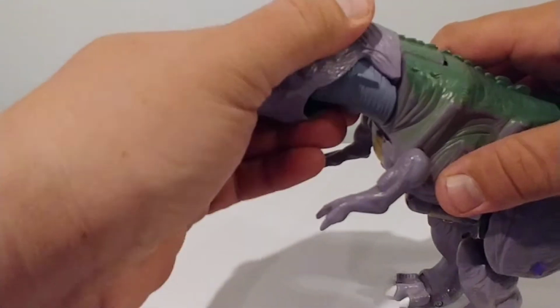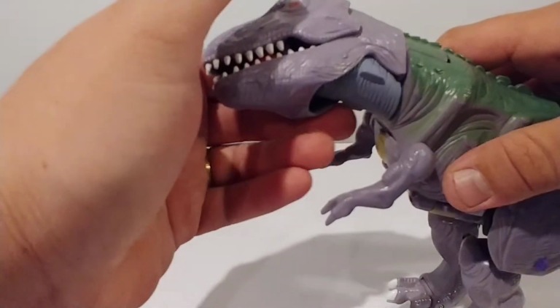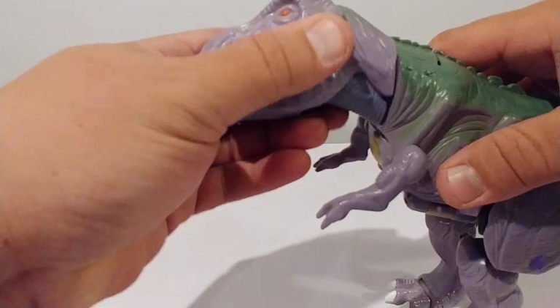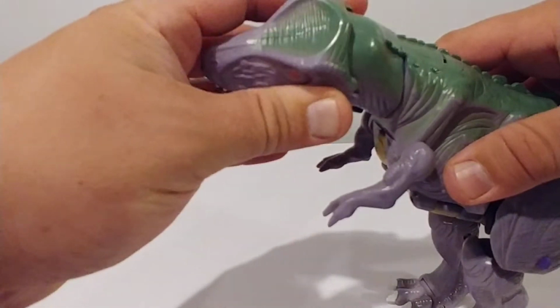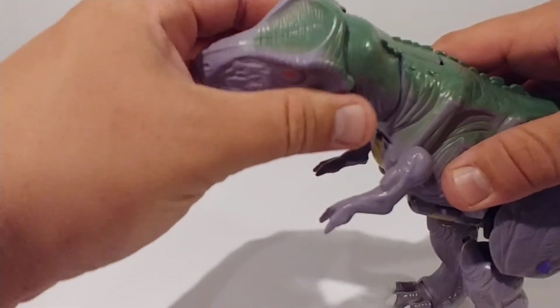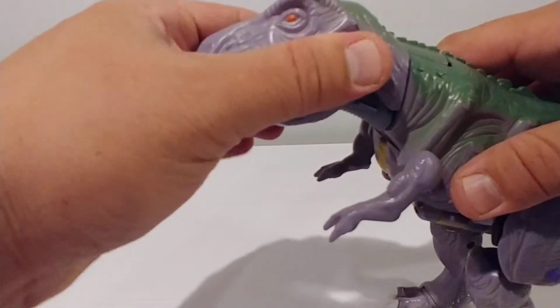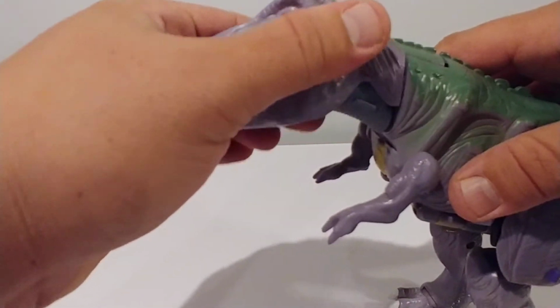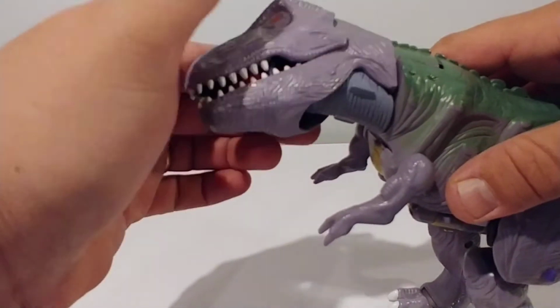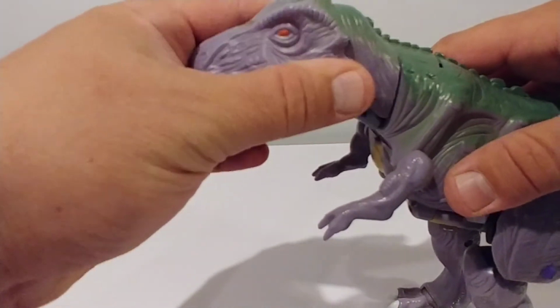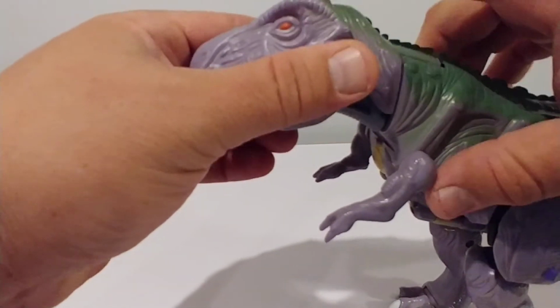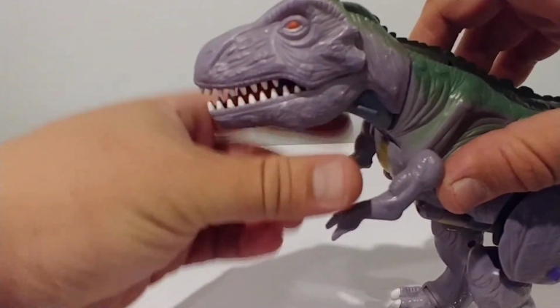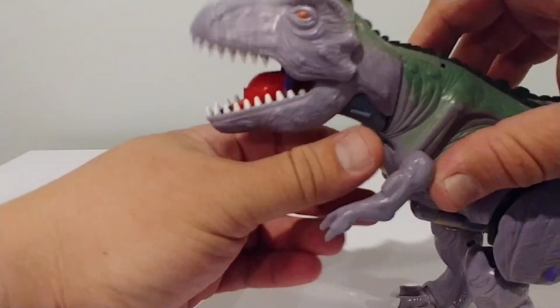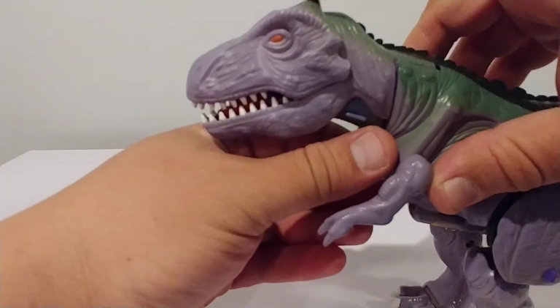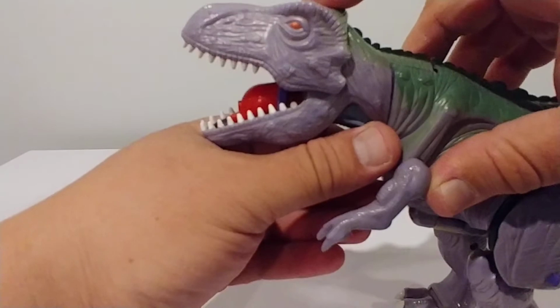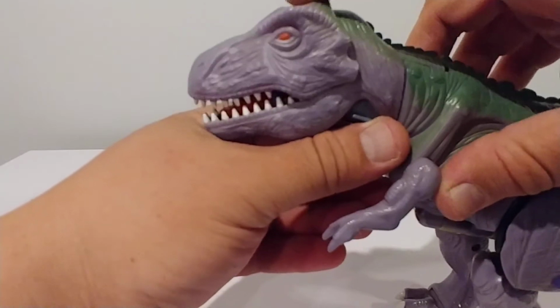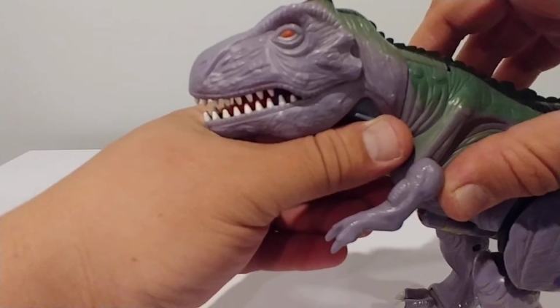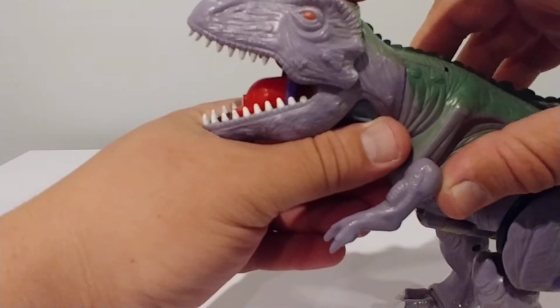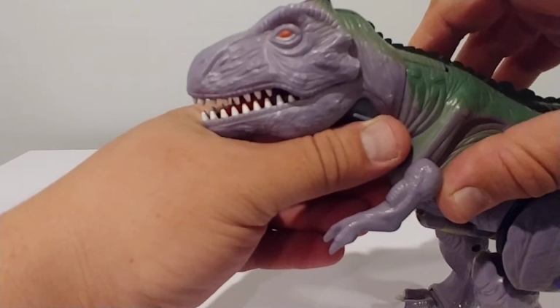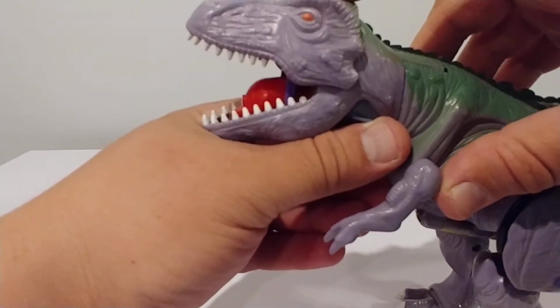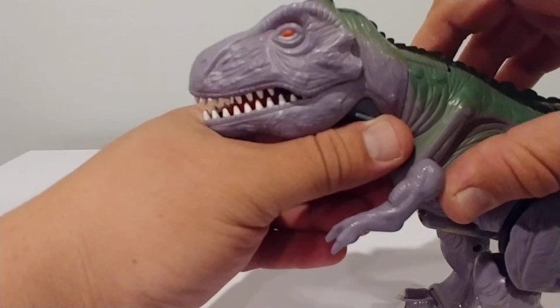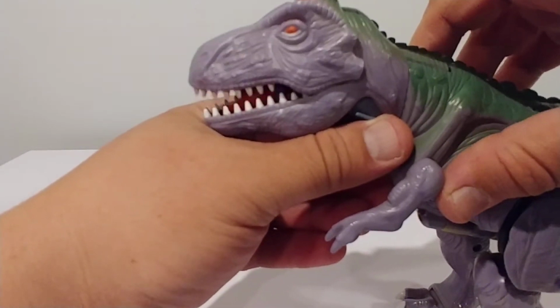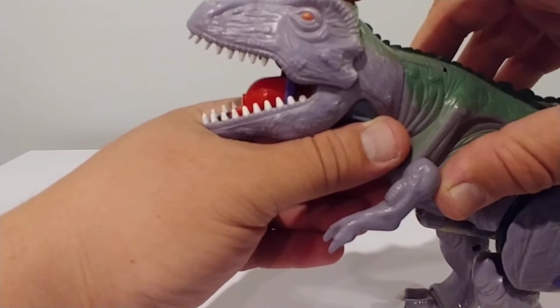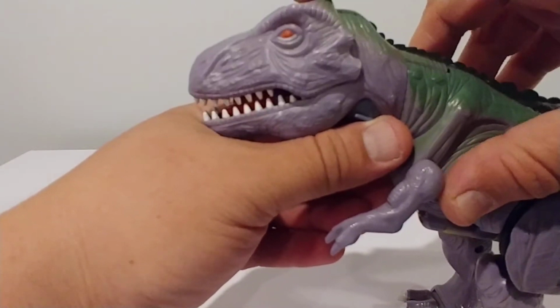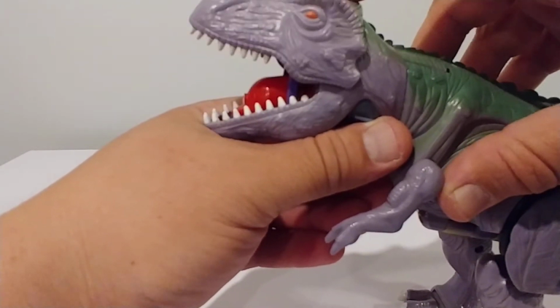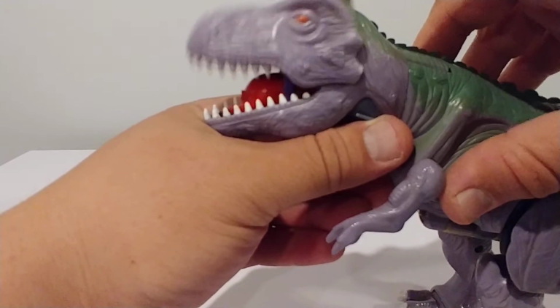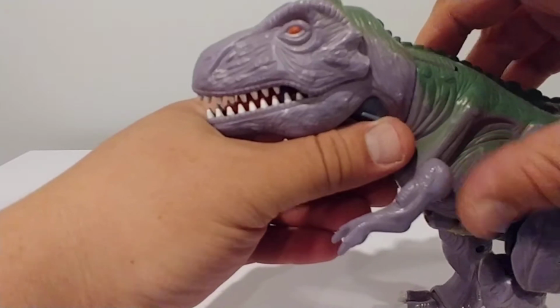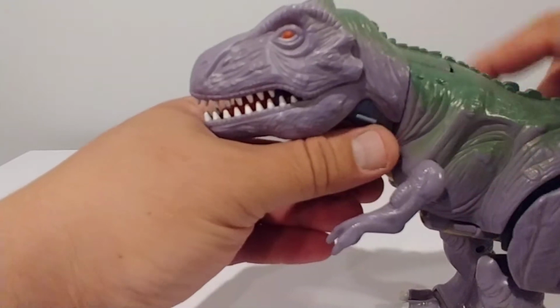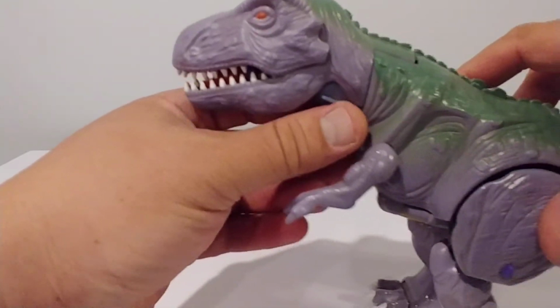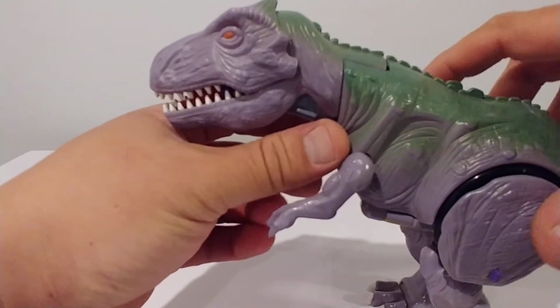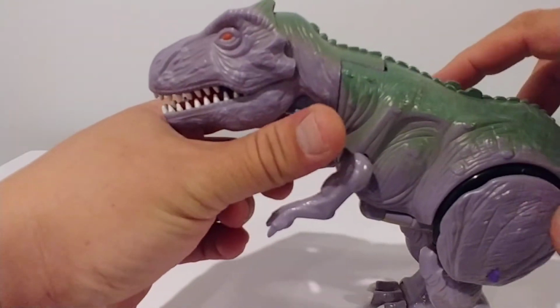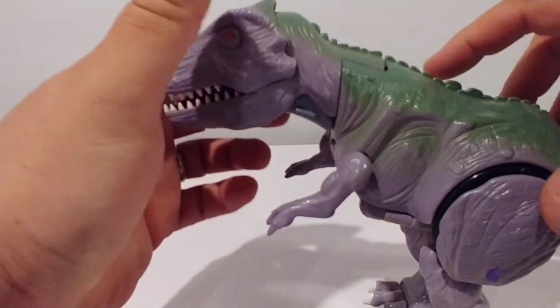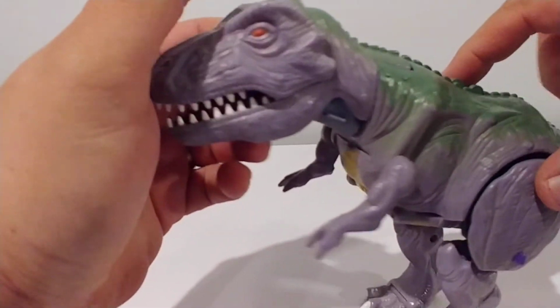His head even has articulation even with the play feature. To squirt, you just hit this and it would pump it and squirt it out — a little snap action. You can also simulate a fire blast in robot mode, which I'll show you in a few minutes.